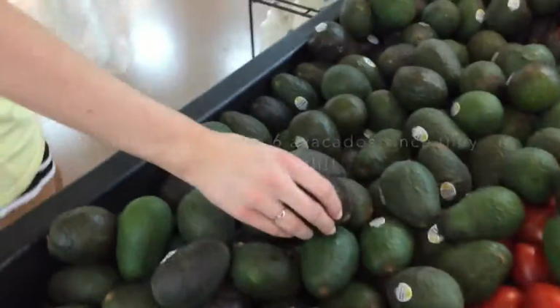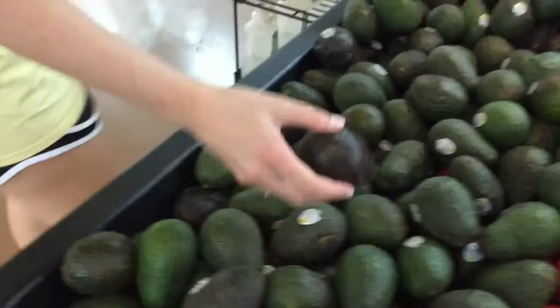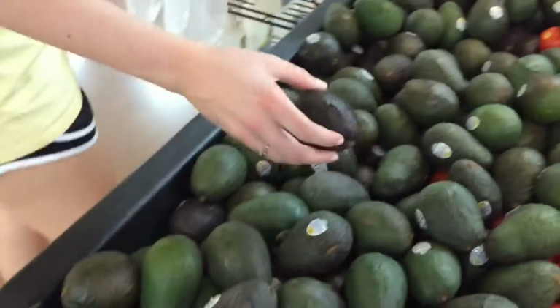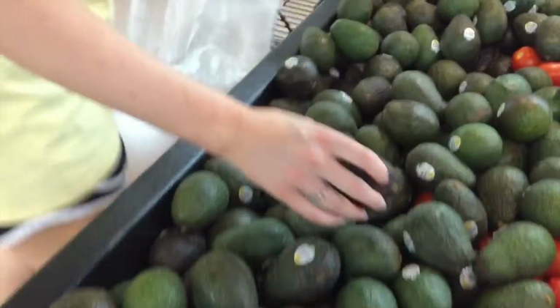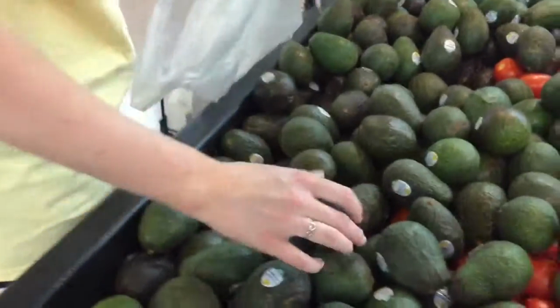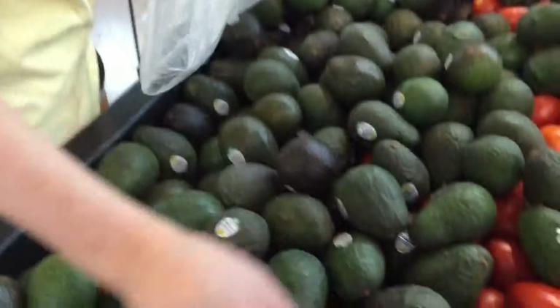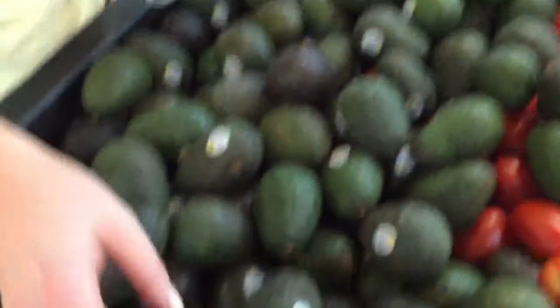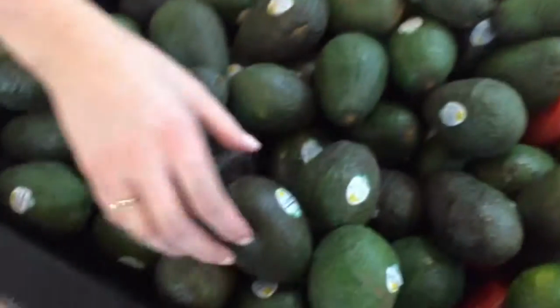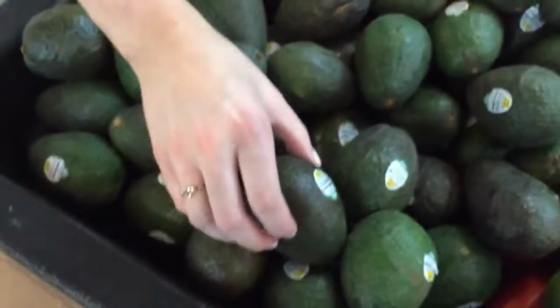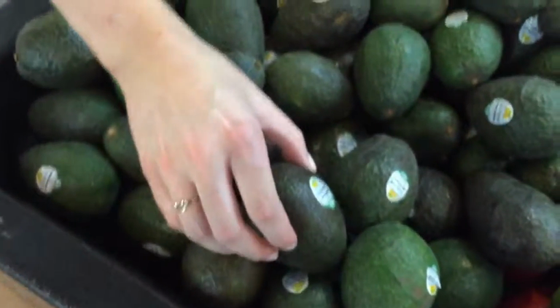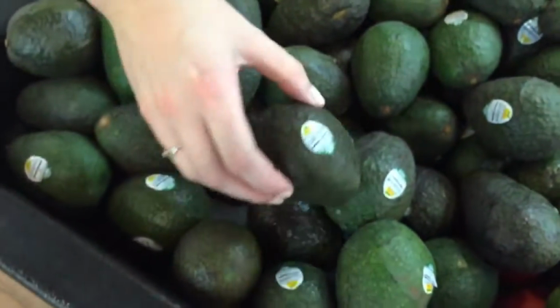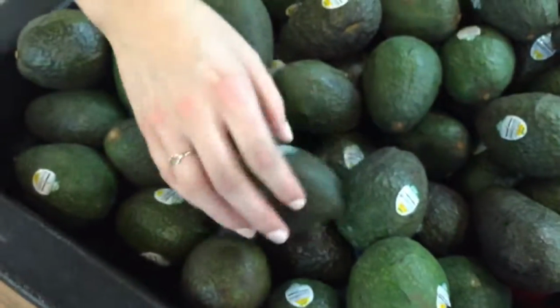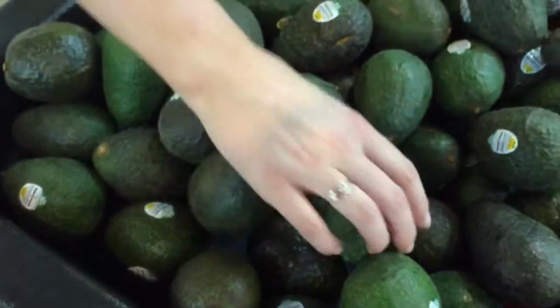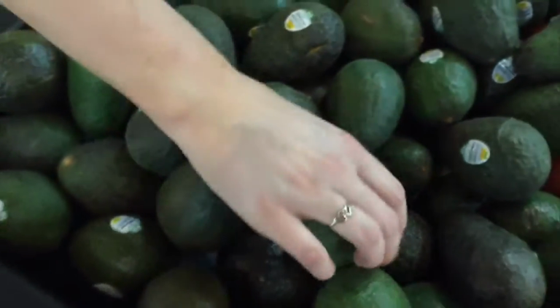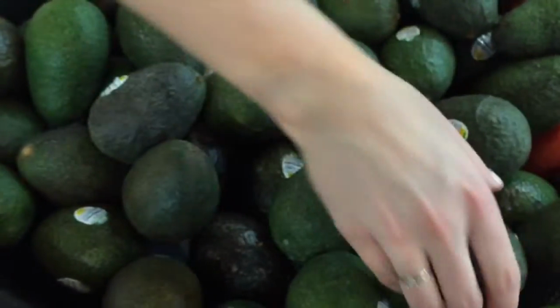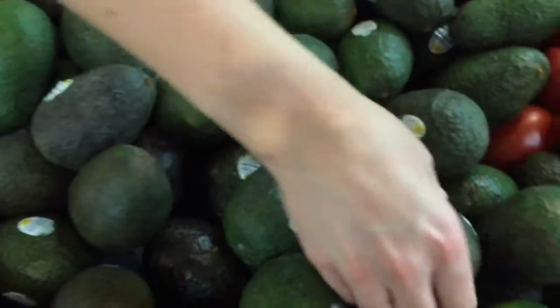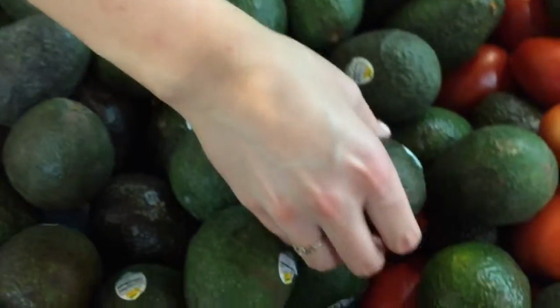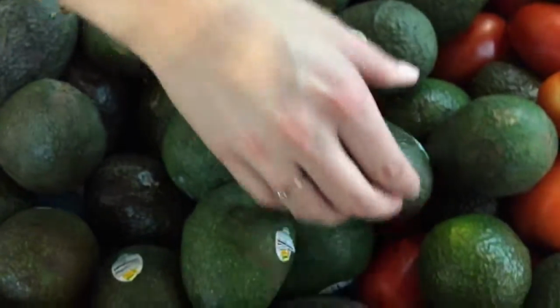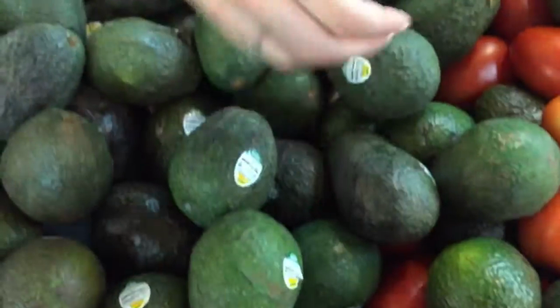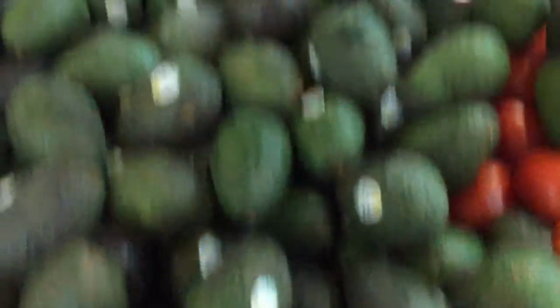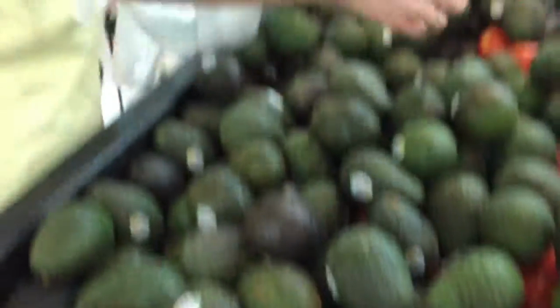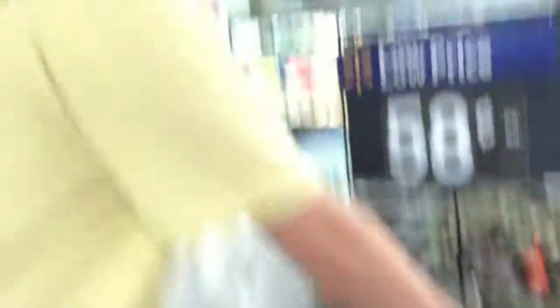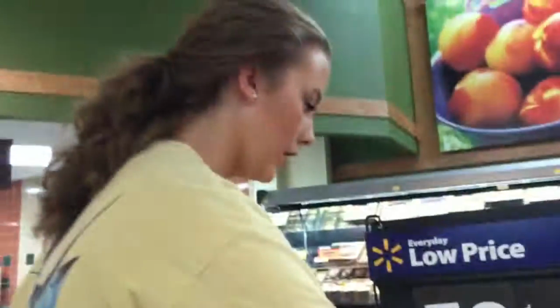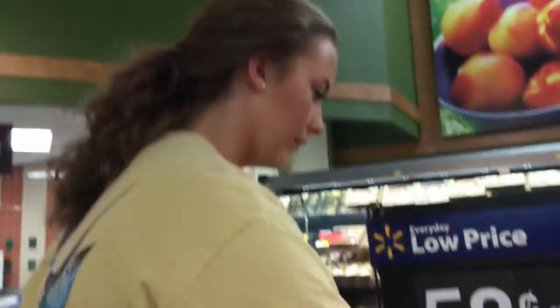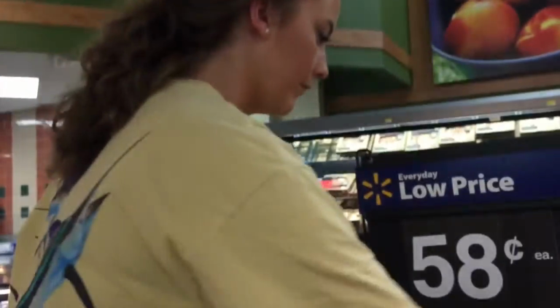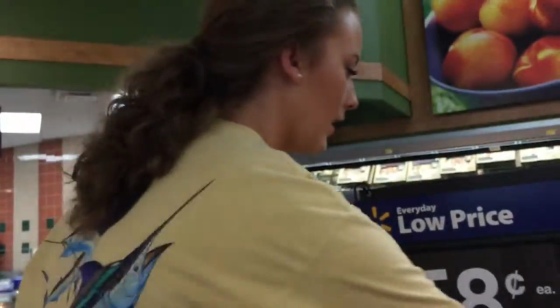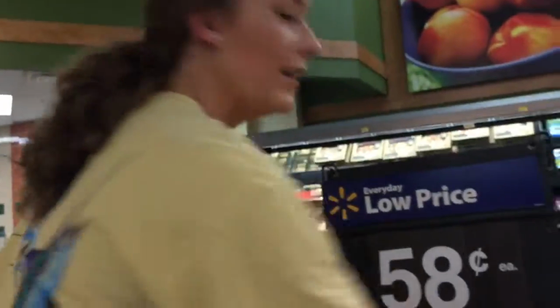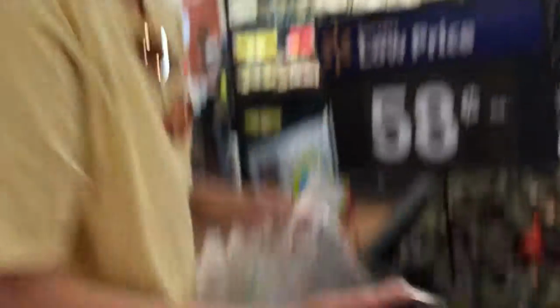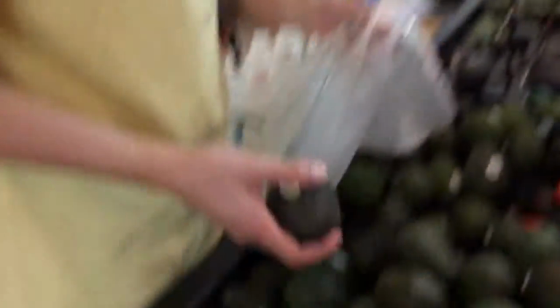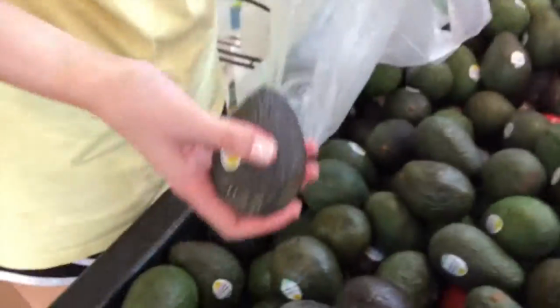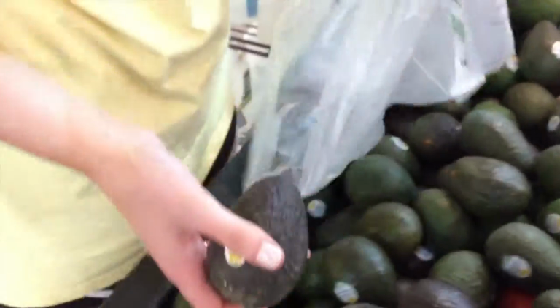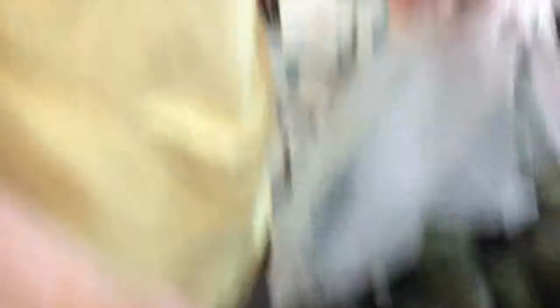That one's way too soft. Too soft, too hard — I need a Goldilocks avocado.